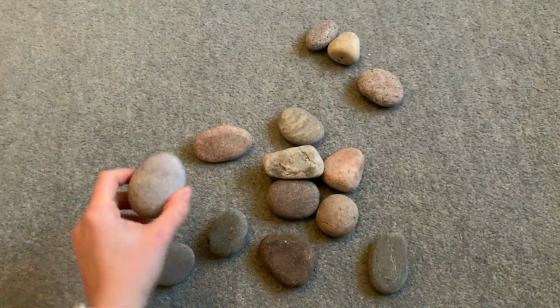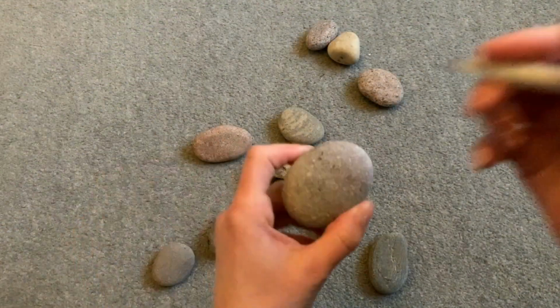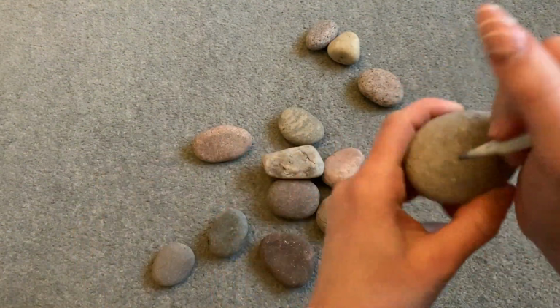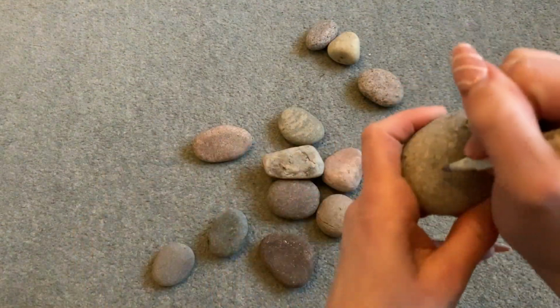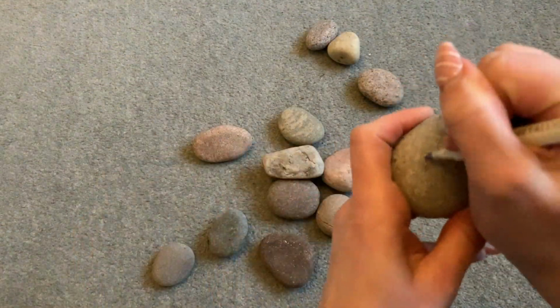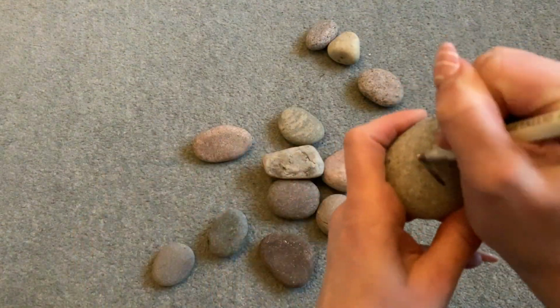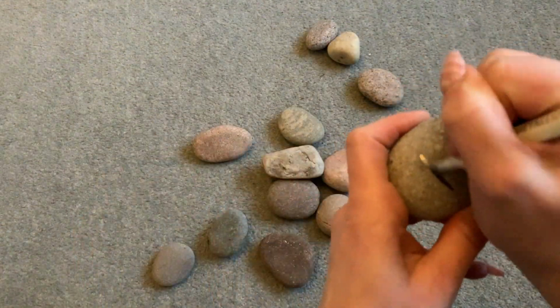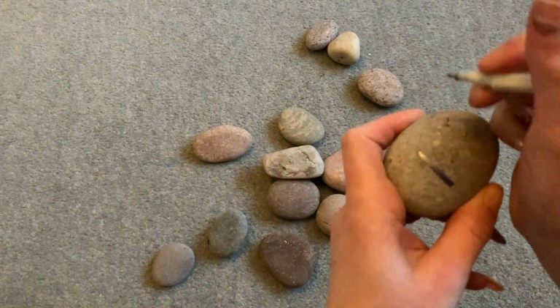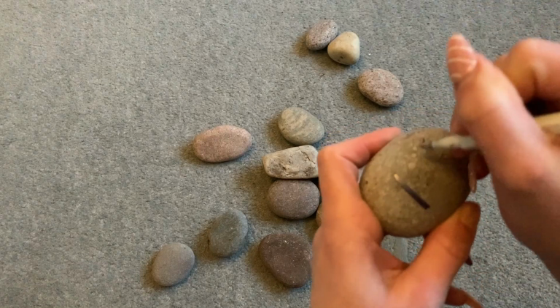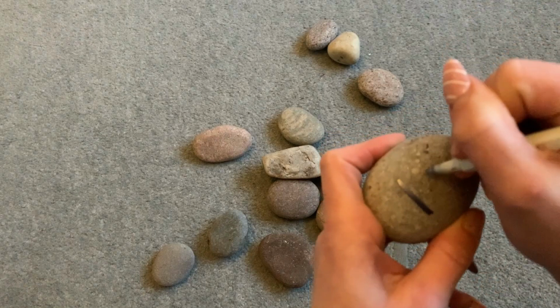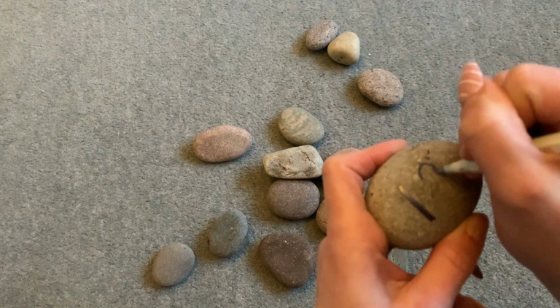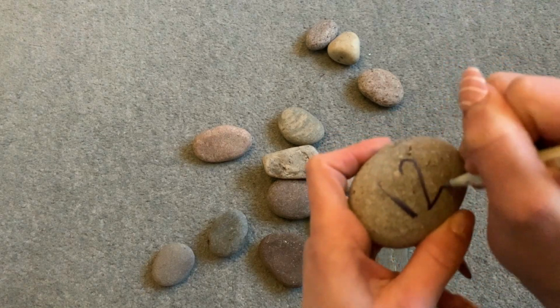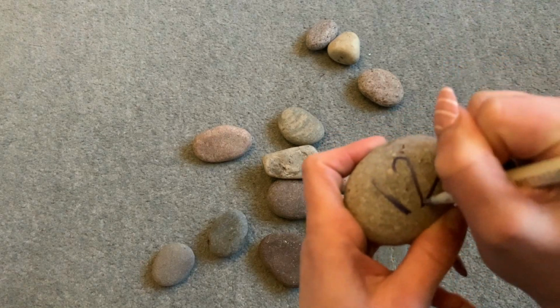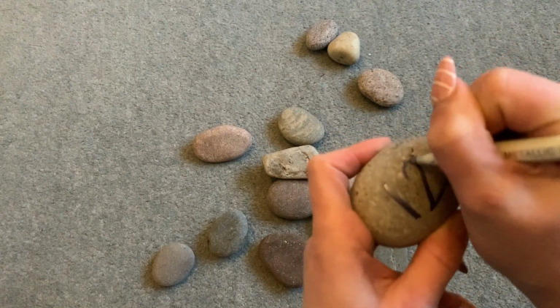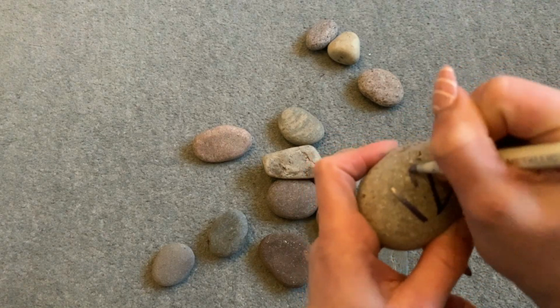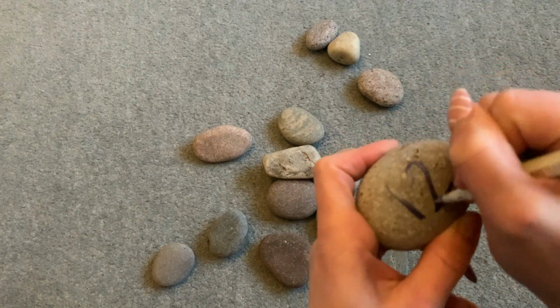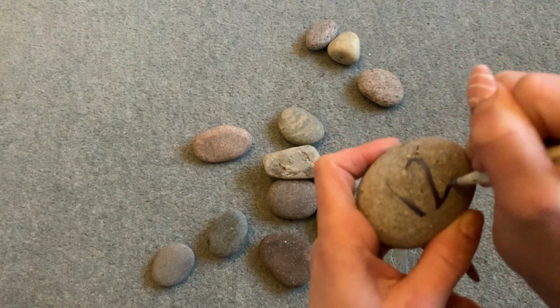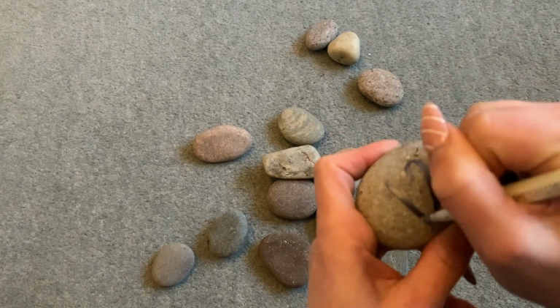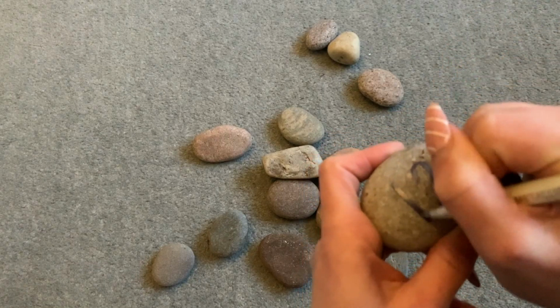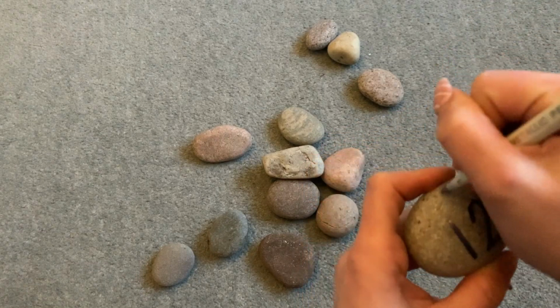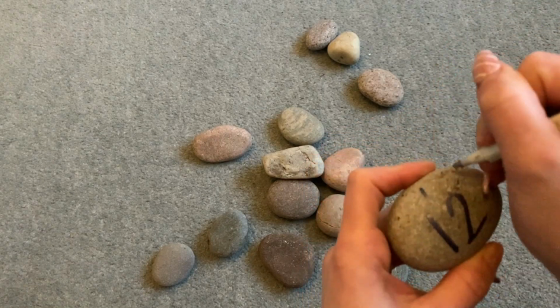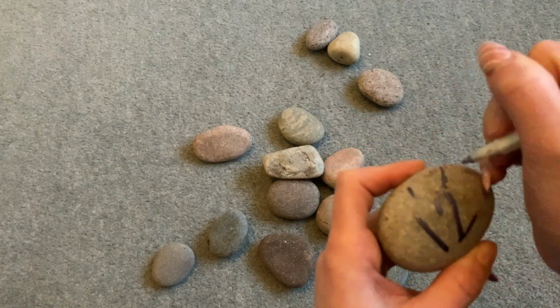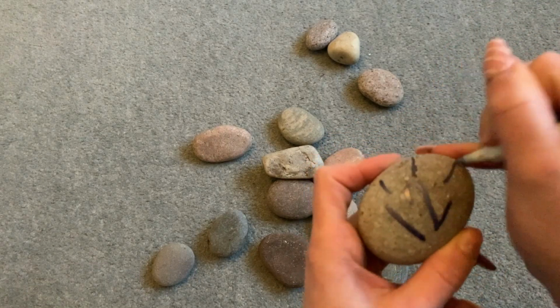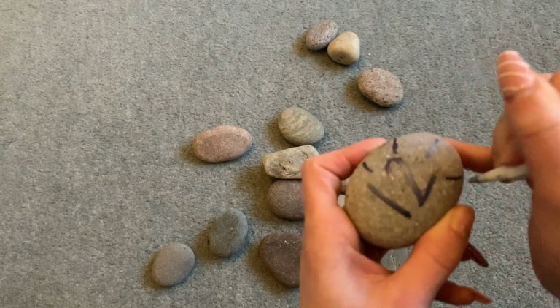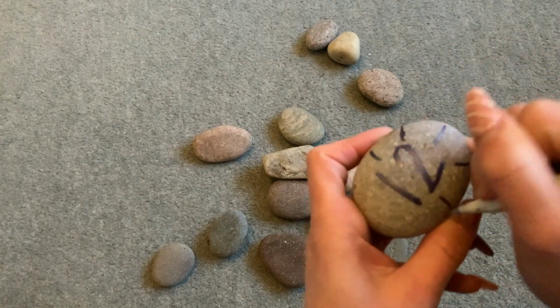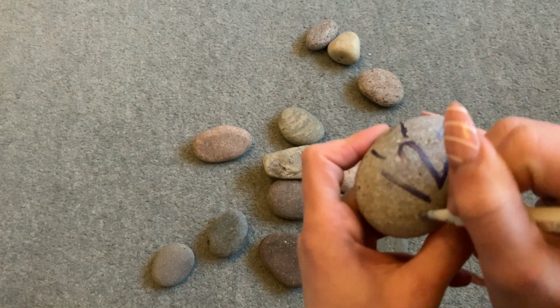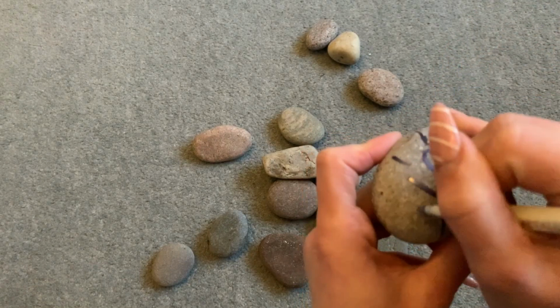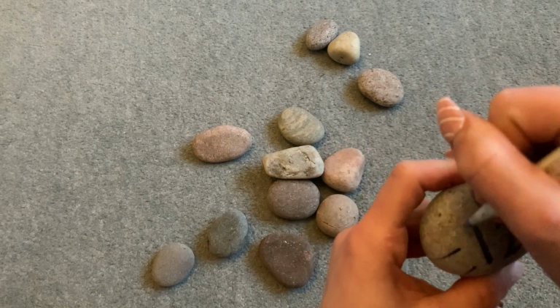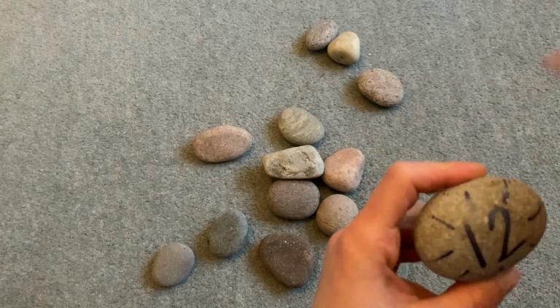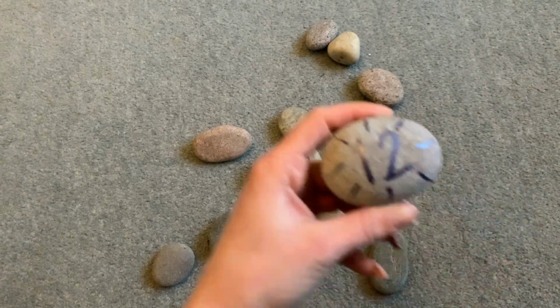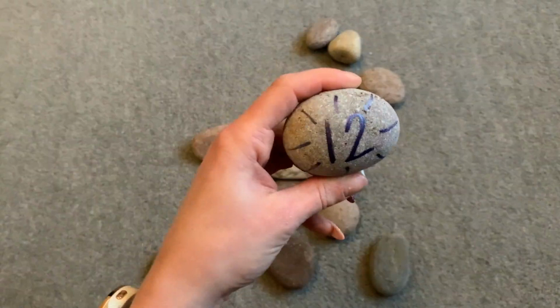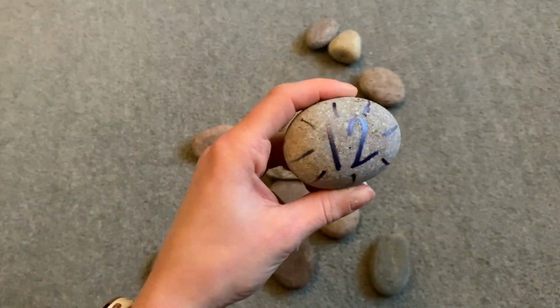For your sundial, you're going to need 12 stones. Write the numbers 1 to 12 on your stones. You can also decorate them if you'd like to.